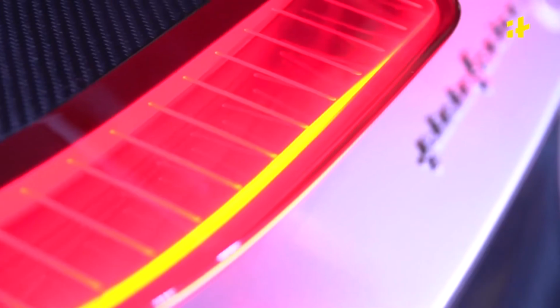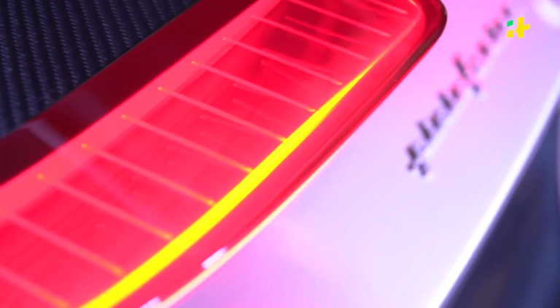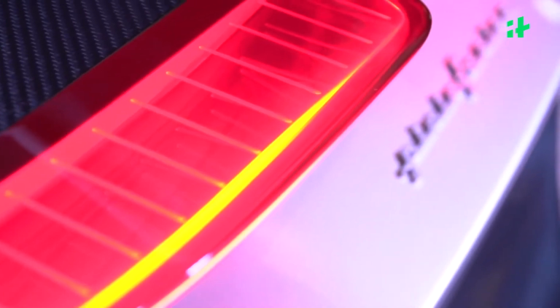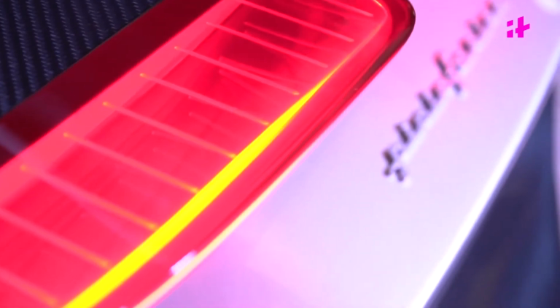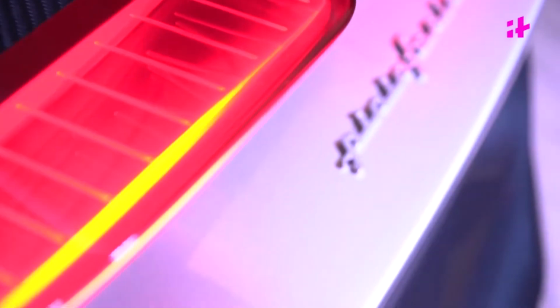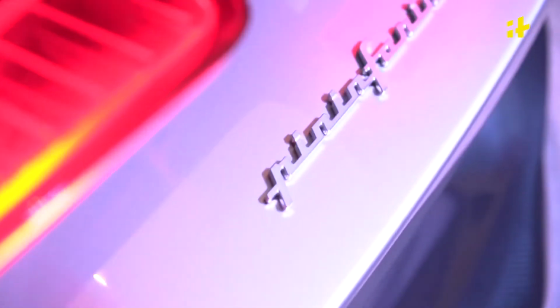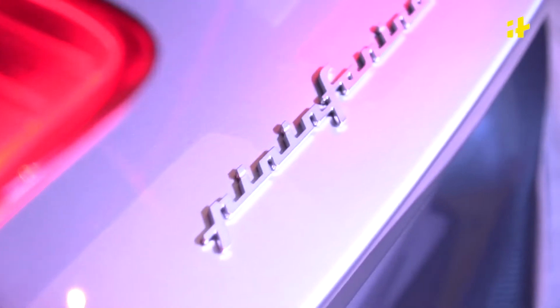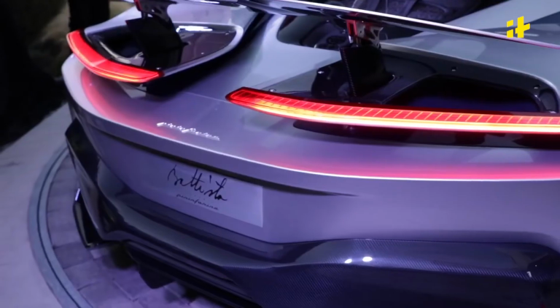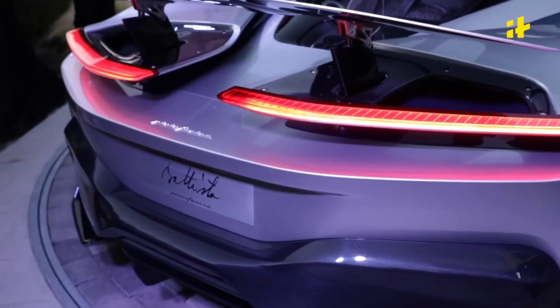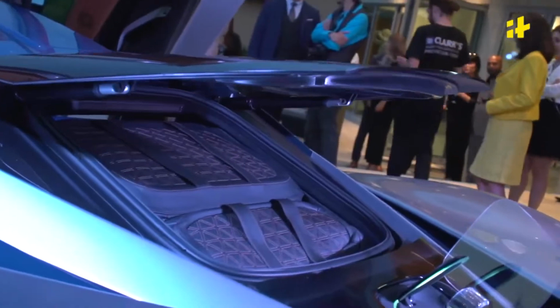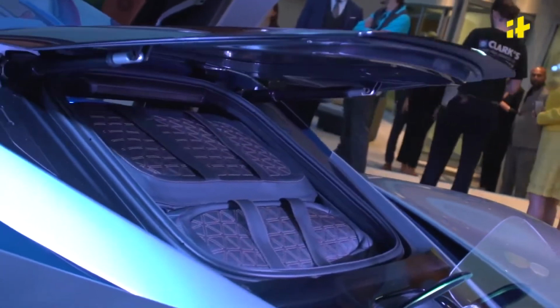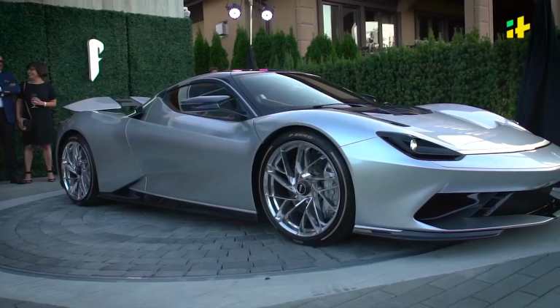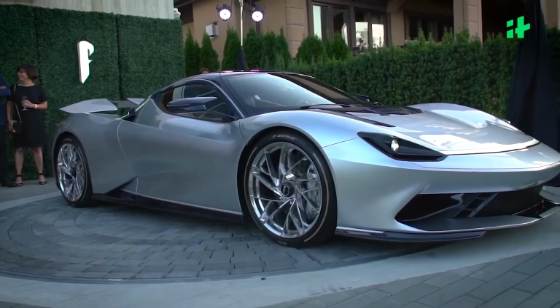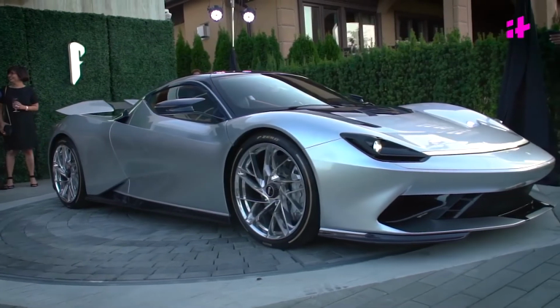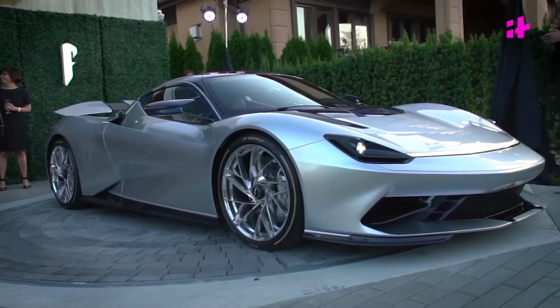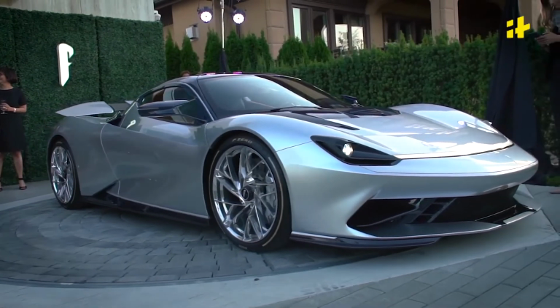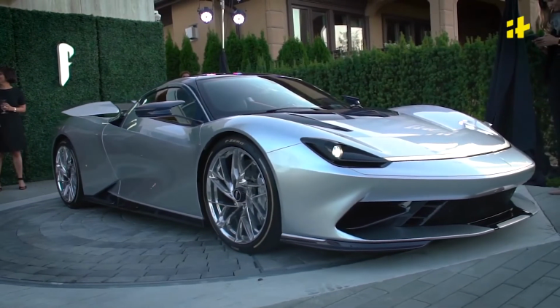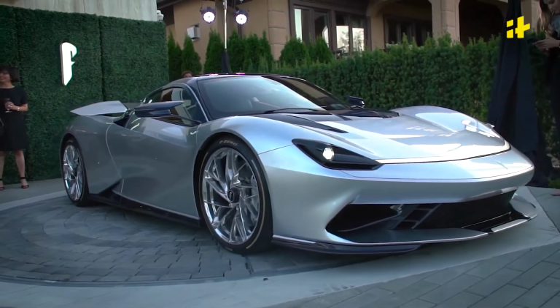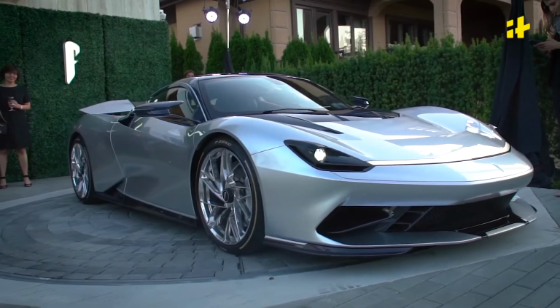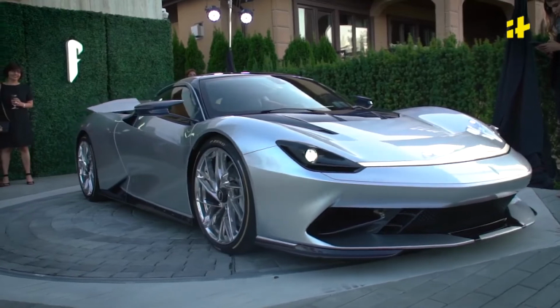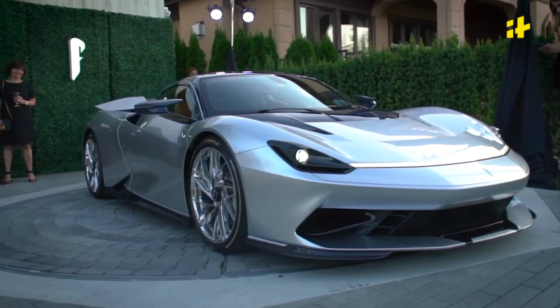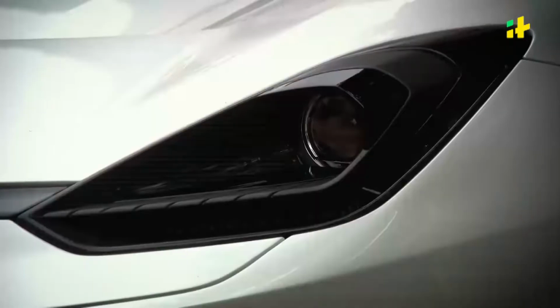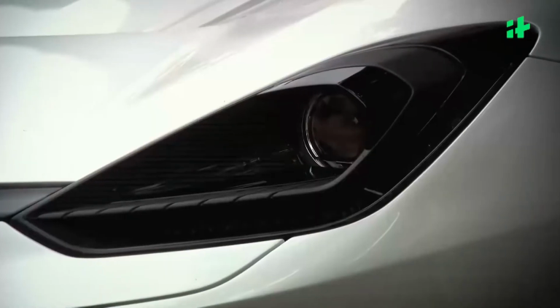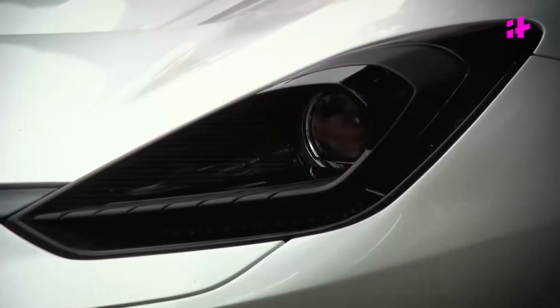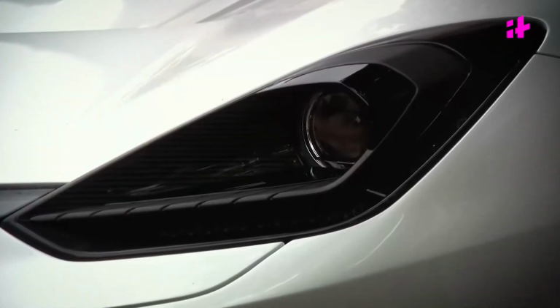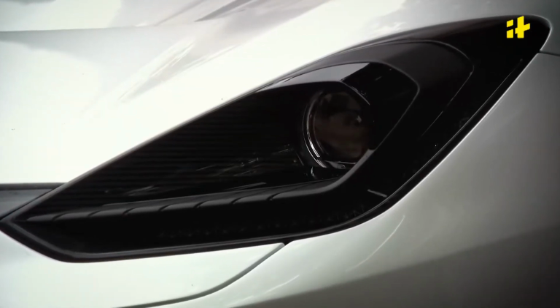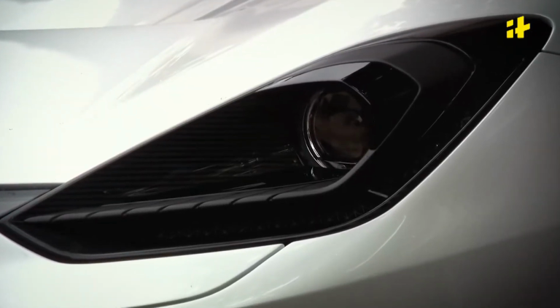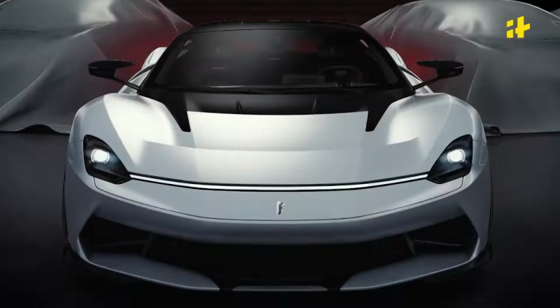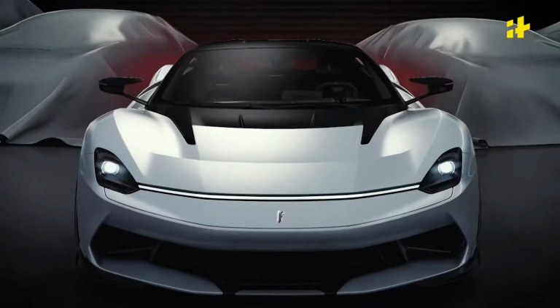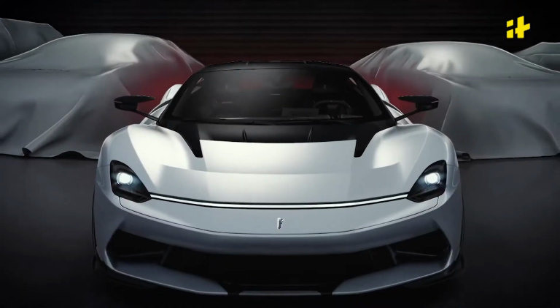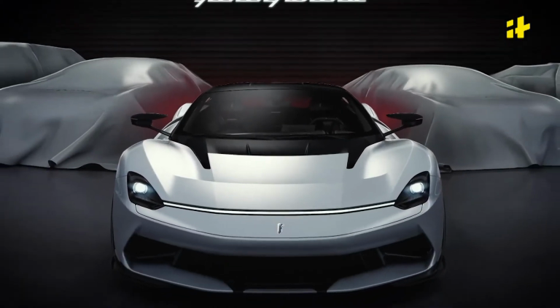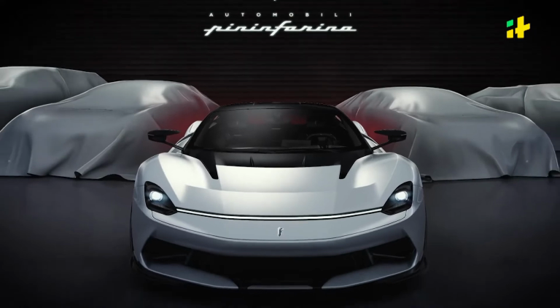Even more impressive is its top speed — north of 400 kmph — through its jaw-dropping 1900 bhp. And if you think that would compromise on range, how does a 450 km run on a single charge sound?